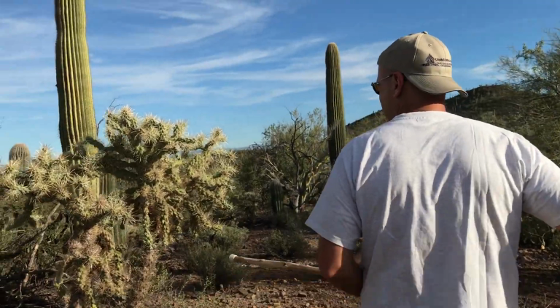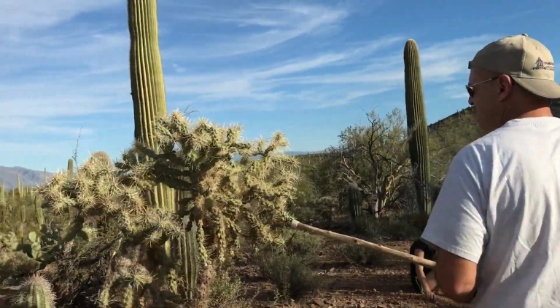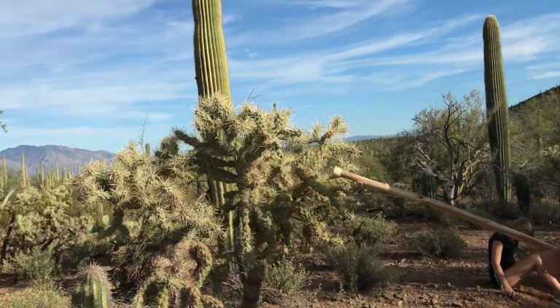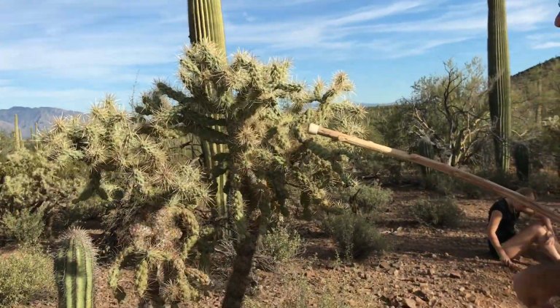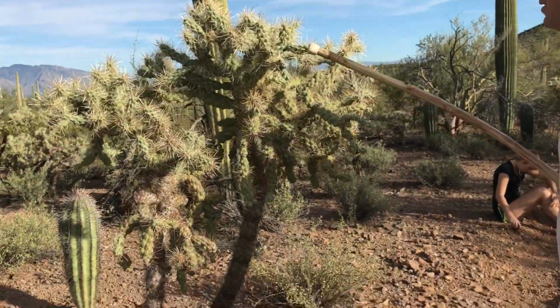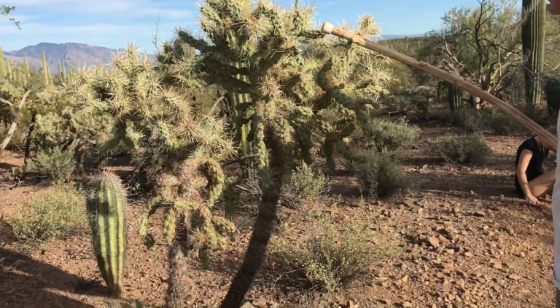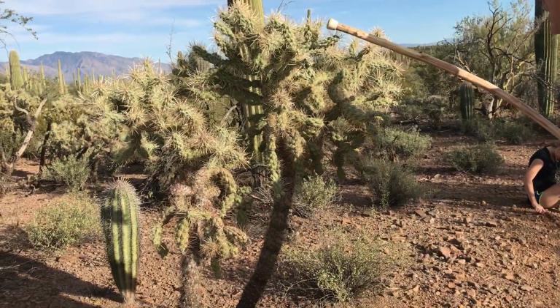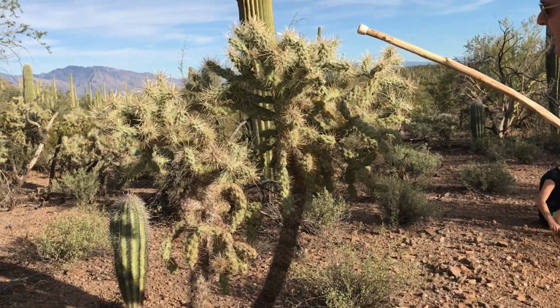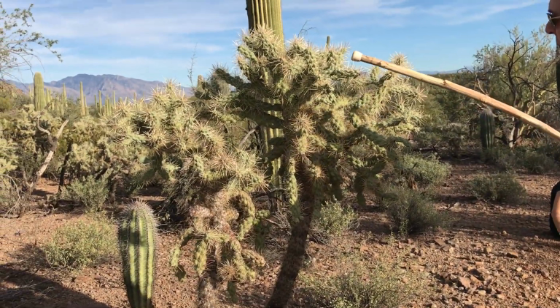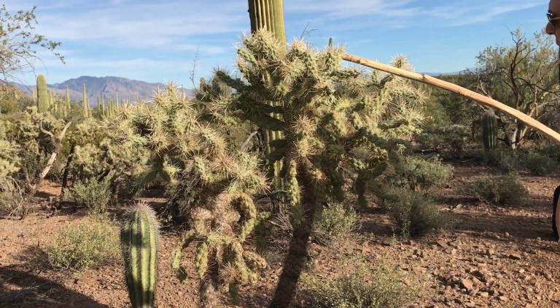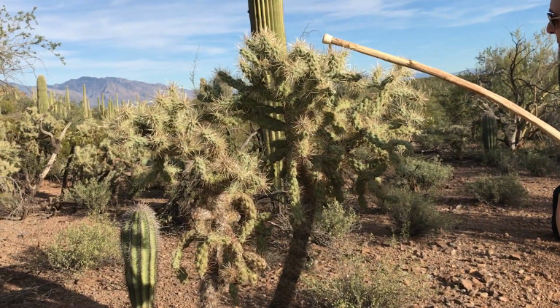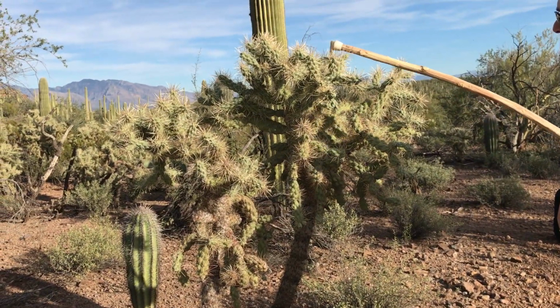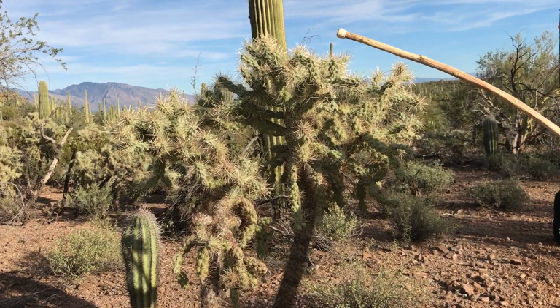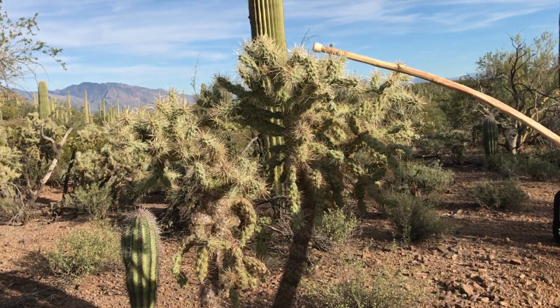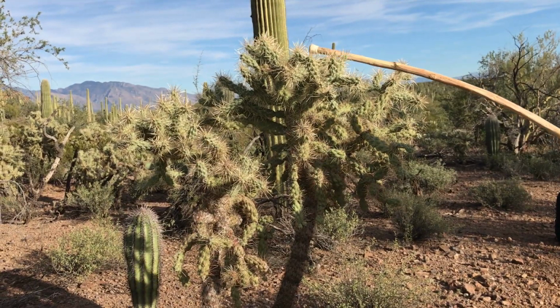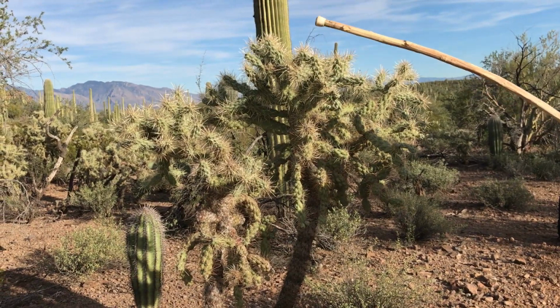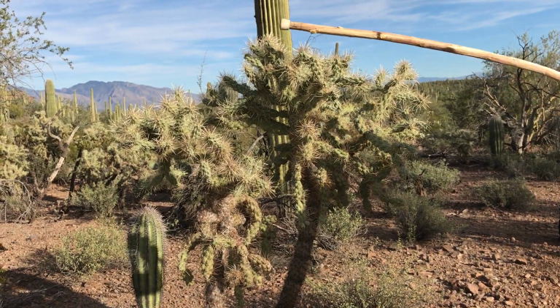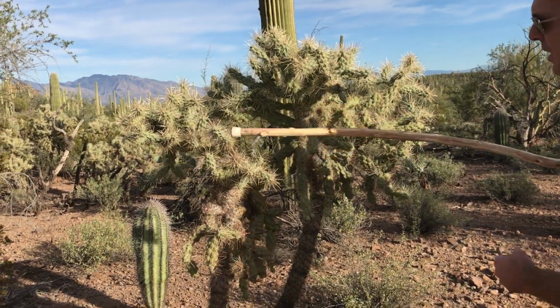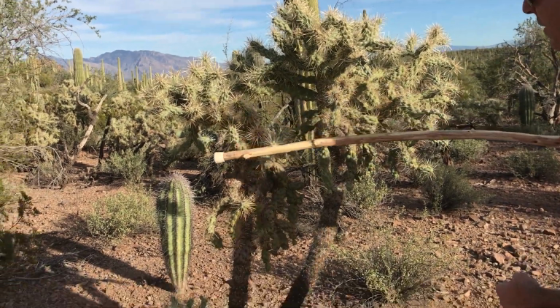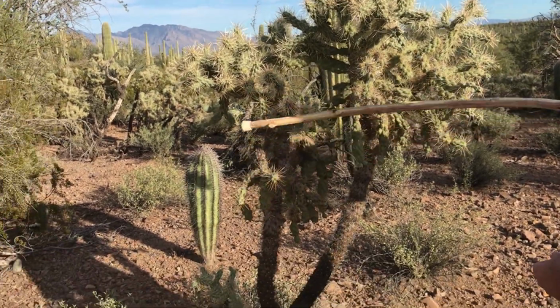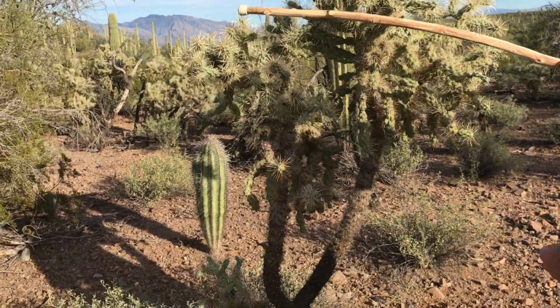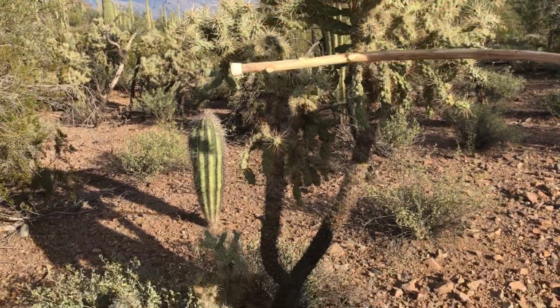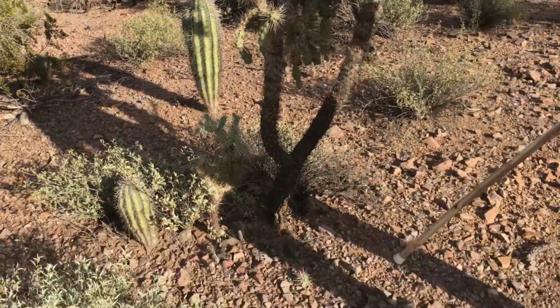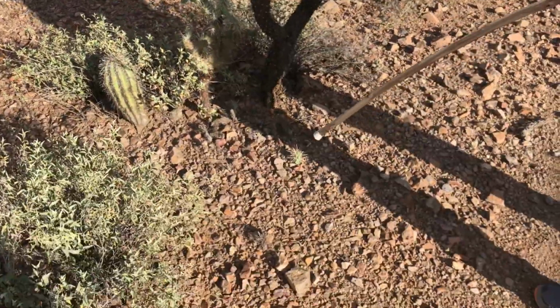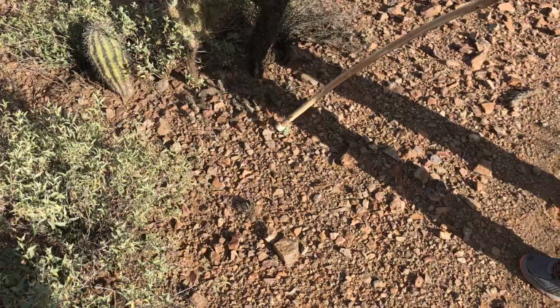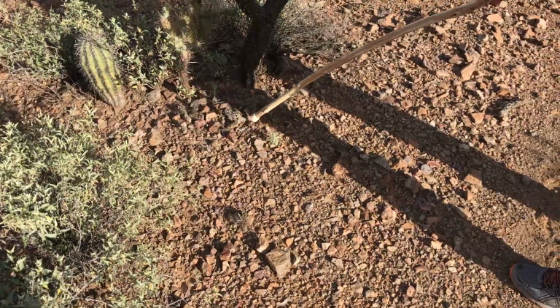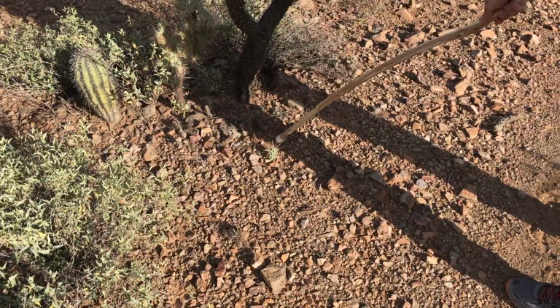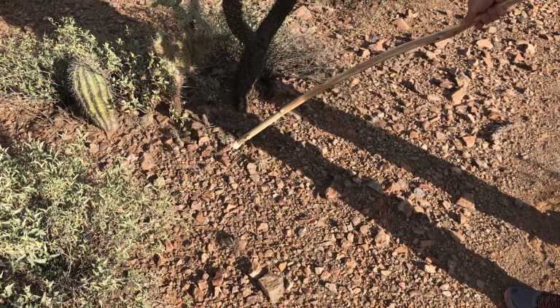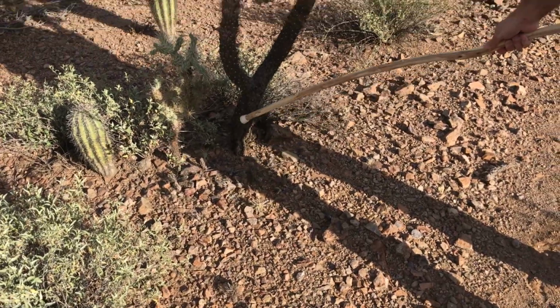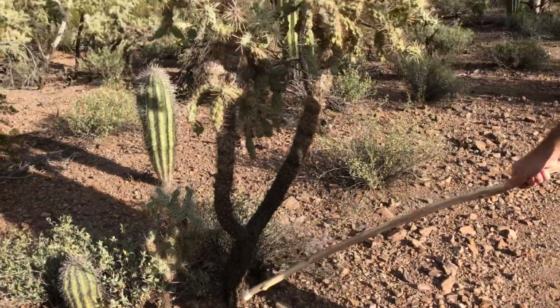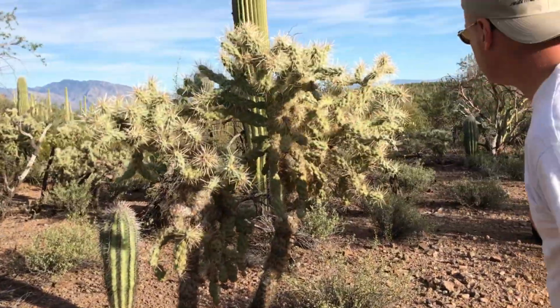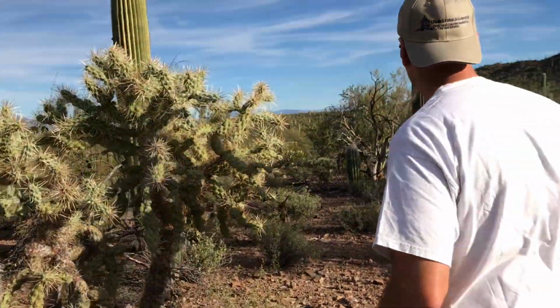This one here is a jumping cholla. And if you look, you can see these spiny things here. They'll come off and attach to your shoes, your shirt, or something like that. You have to really watch out for them.